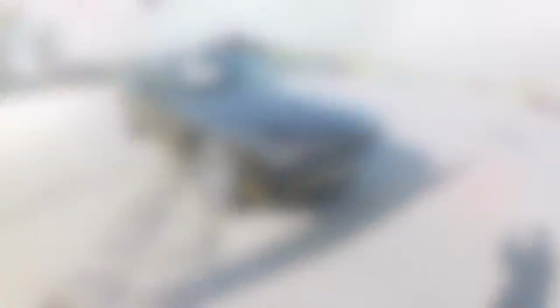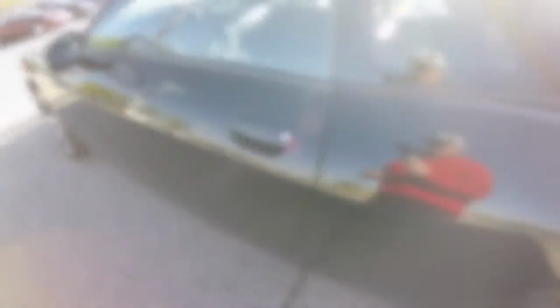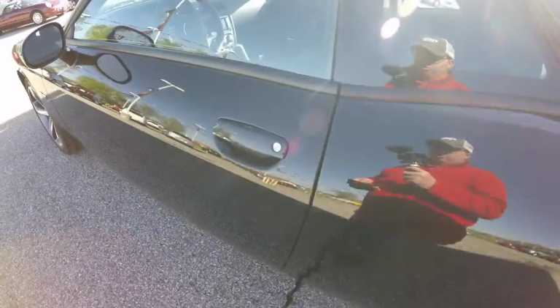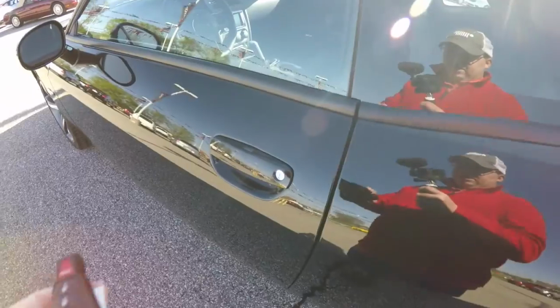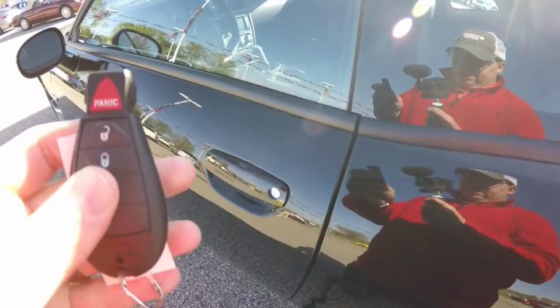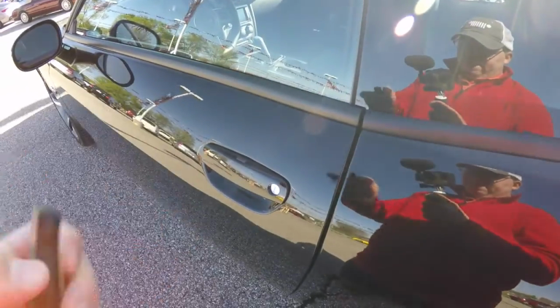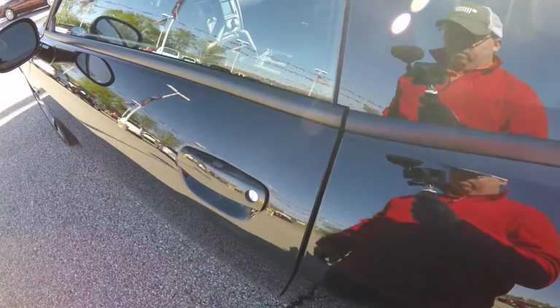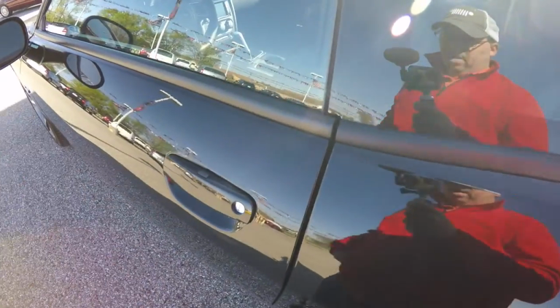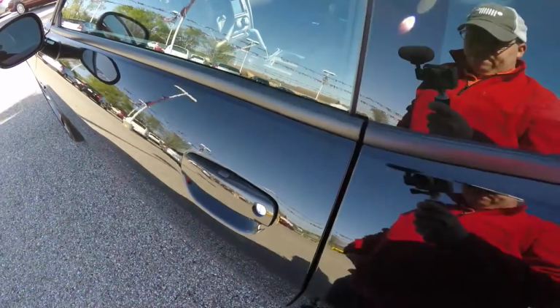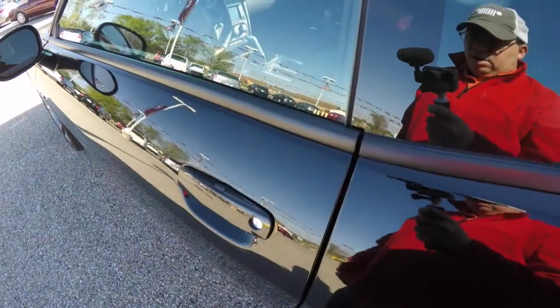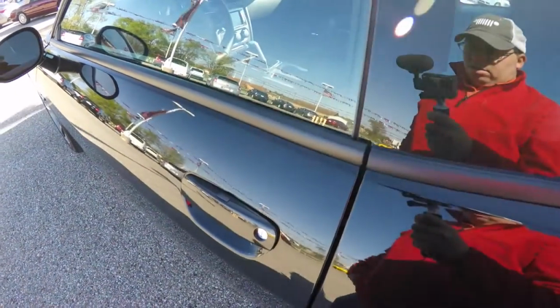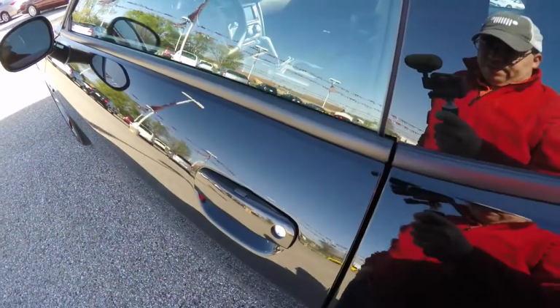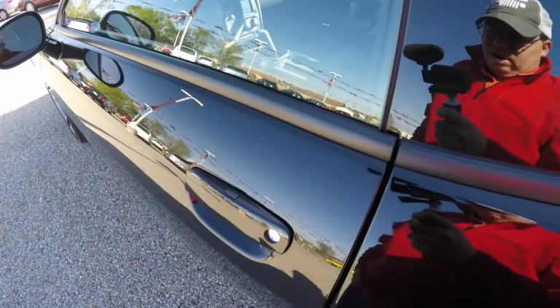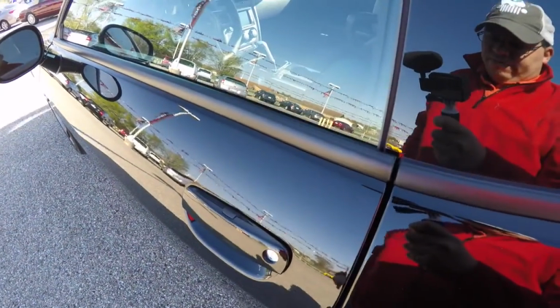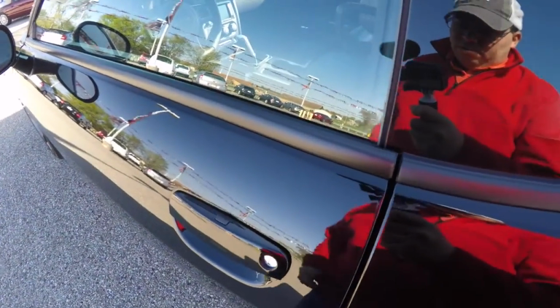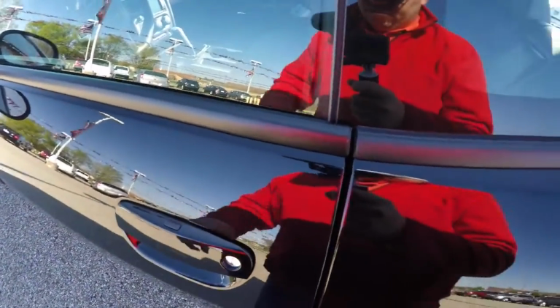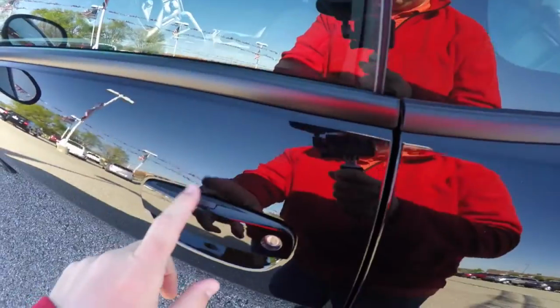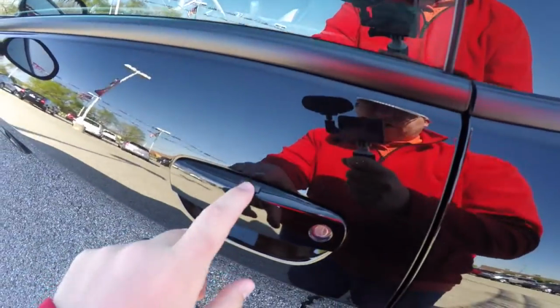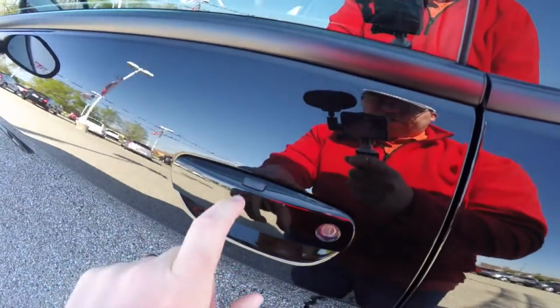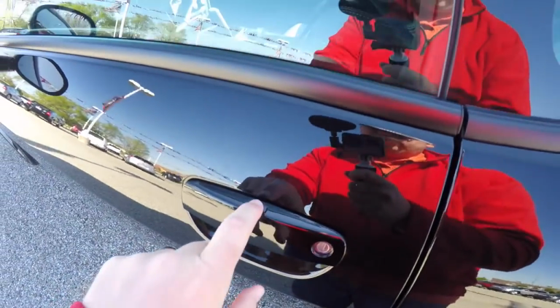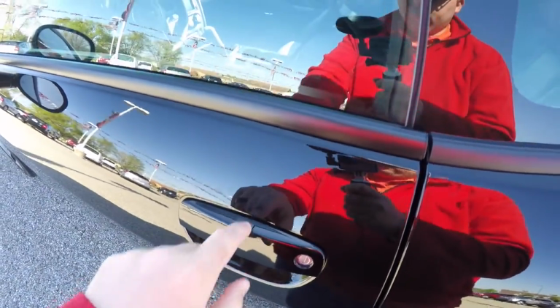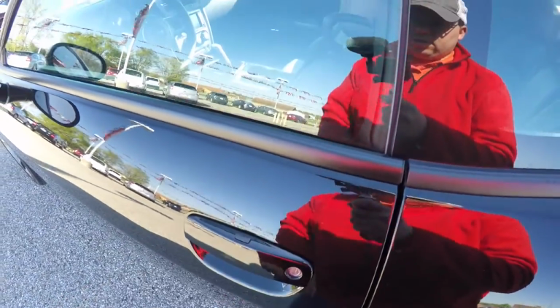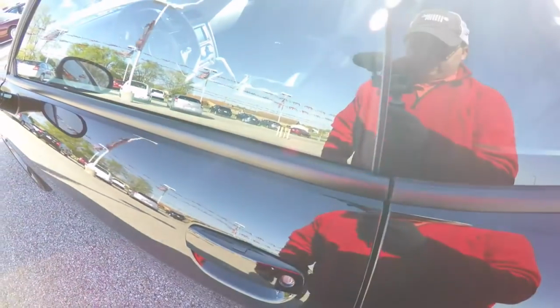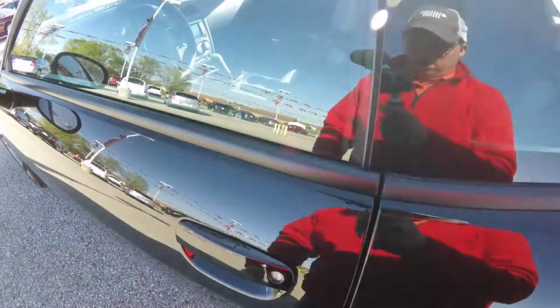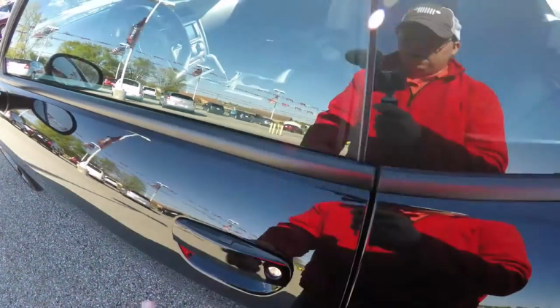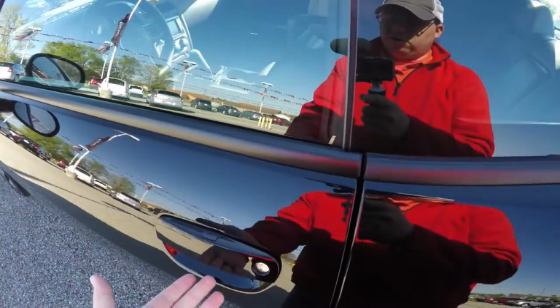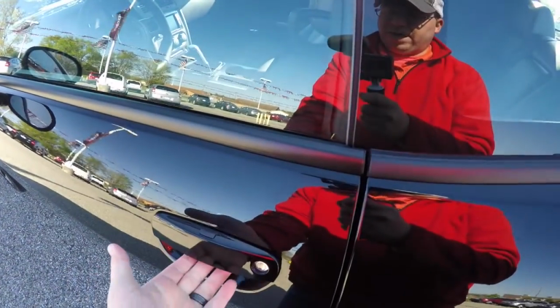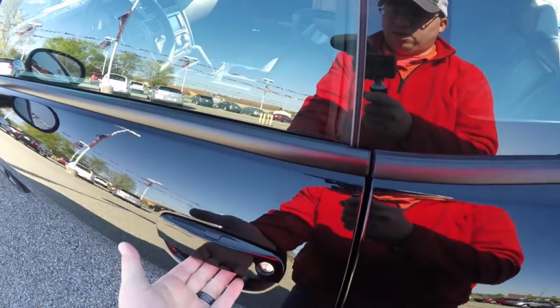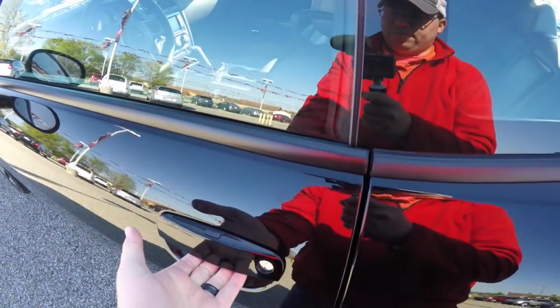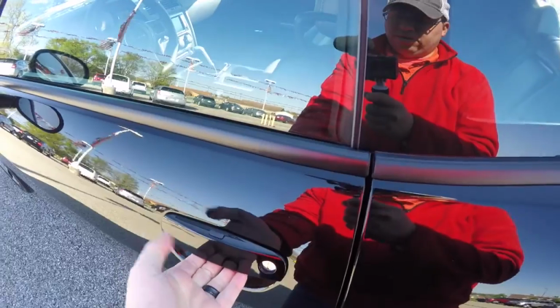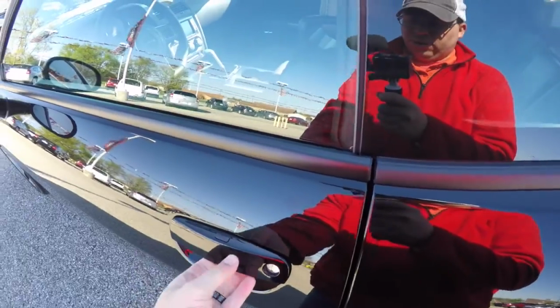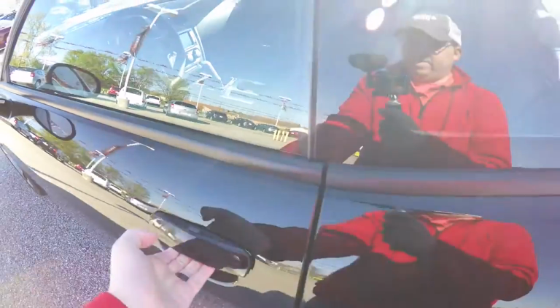To operate keyless enter and go is easy — just keep the key fob in your purse or pocket. To lock the vehicle, simply press the black button on top of the door handle. The vehicle will lock. To unlock, just grab the handle as you would open it — that touch sensor will unlock the vehicle.